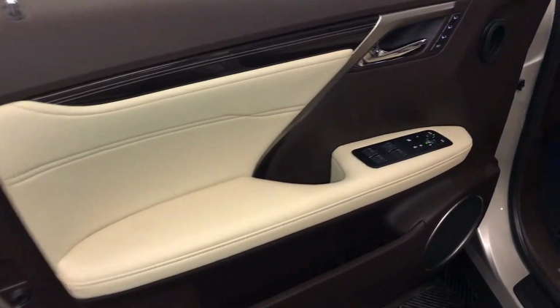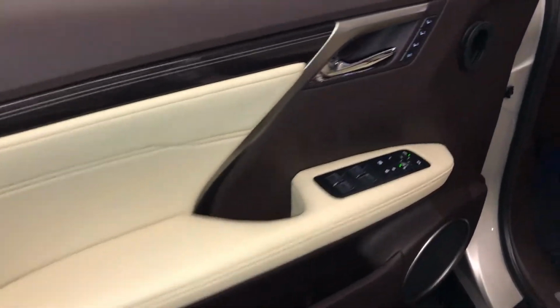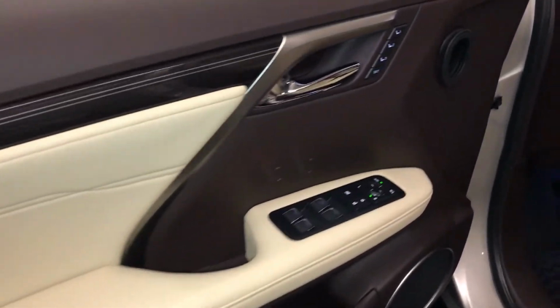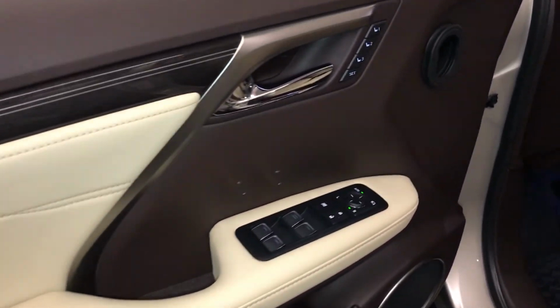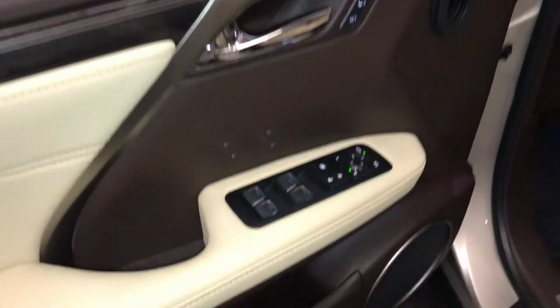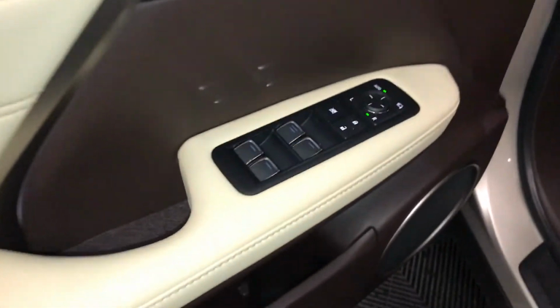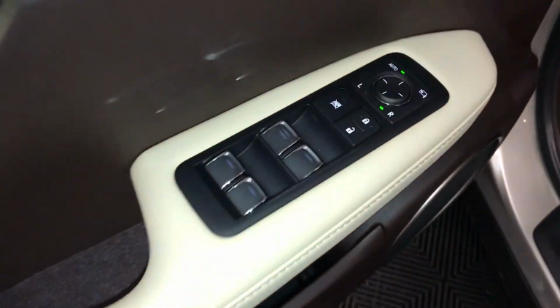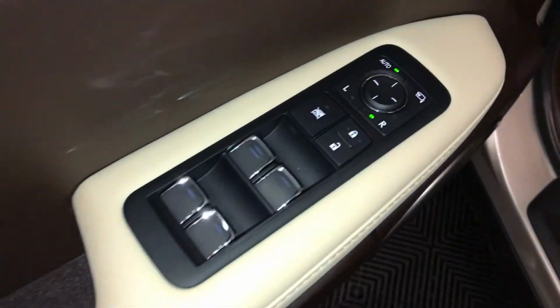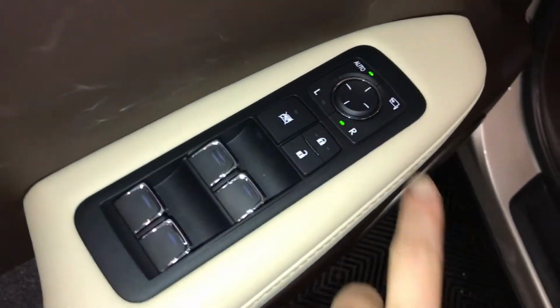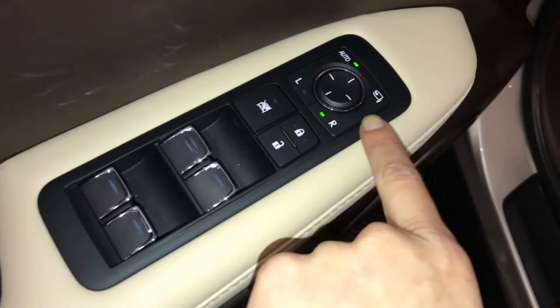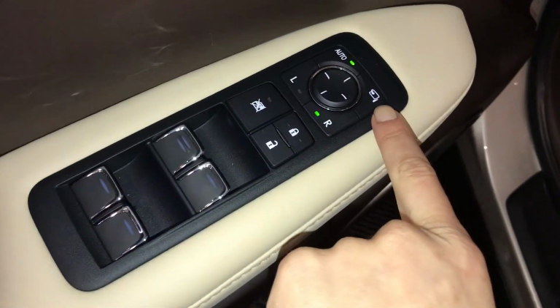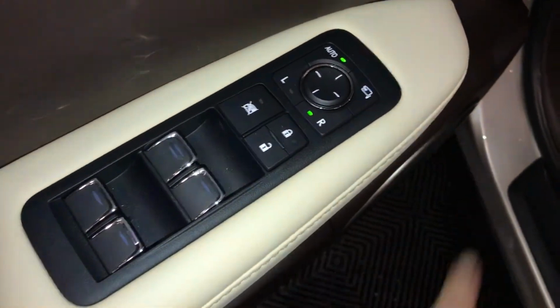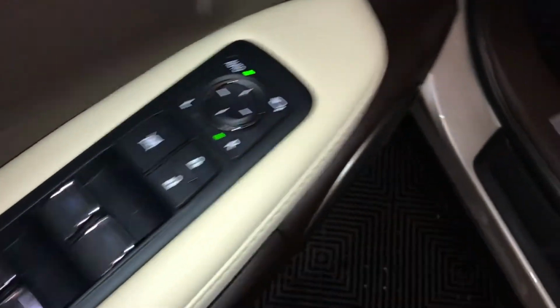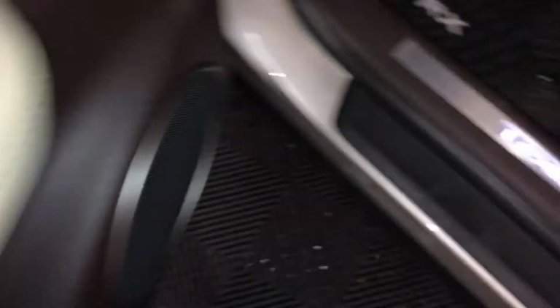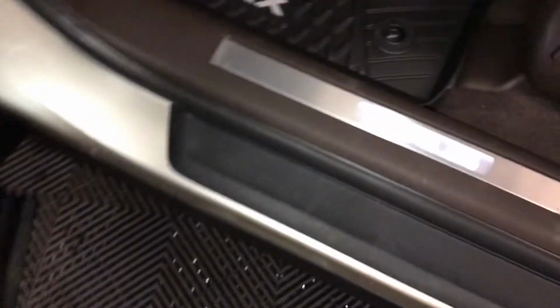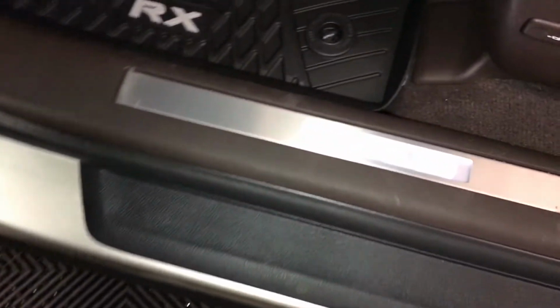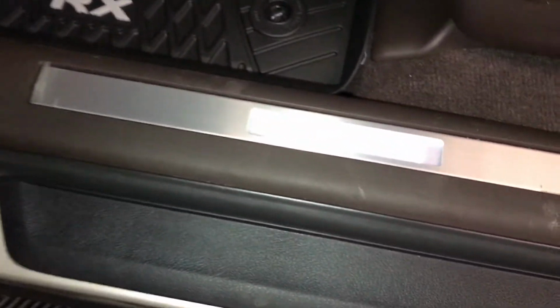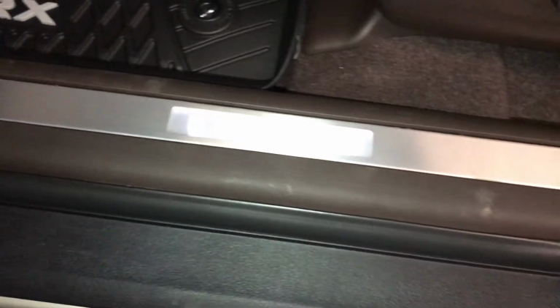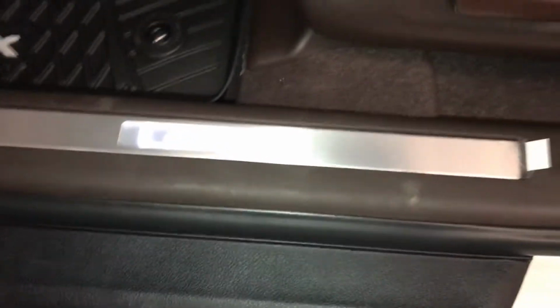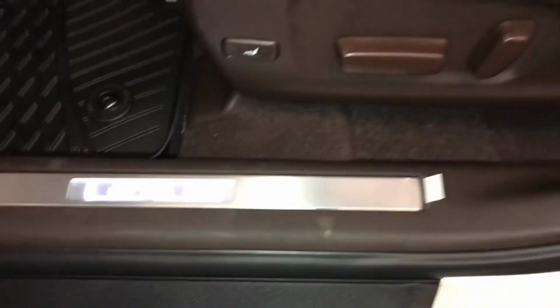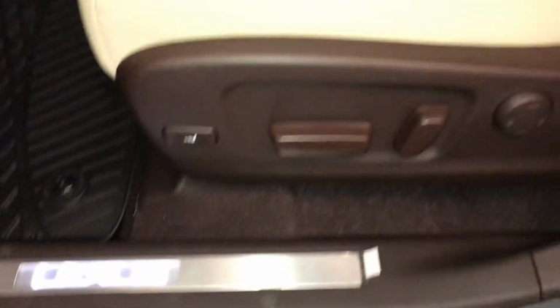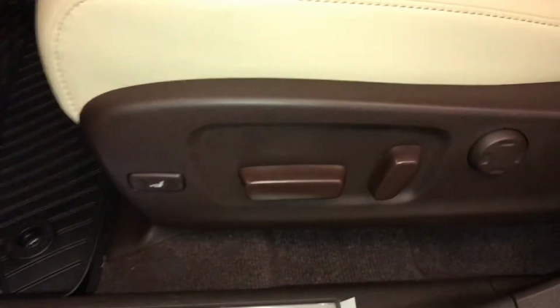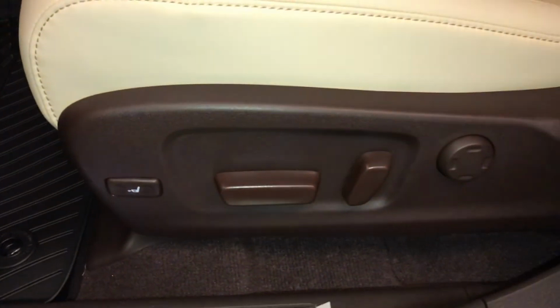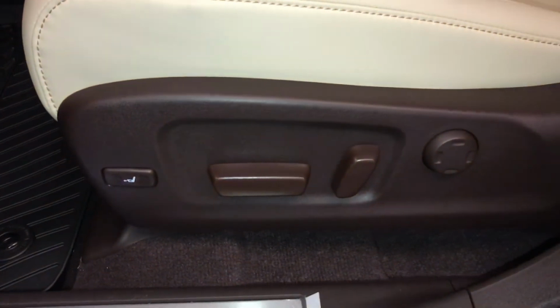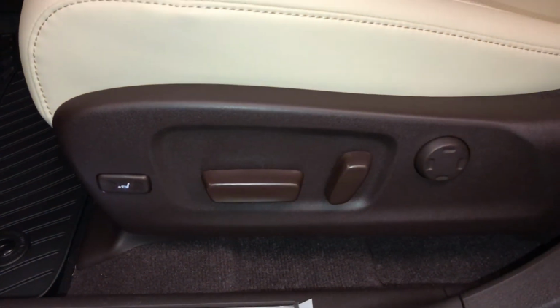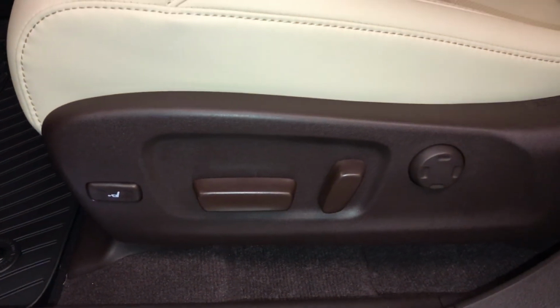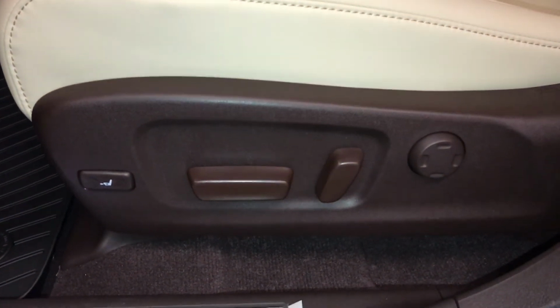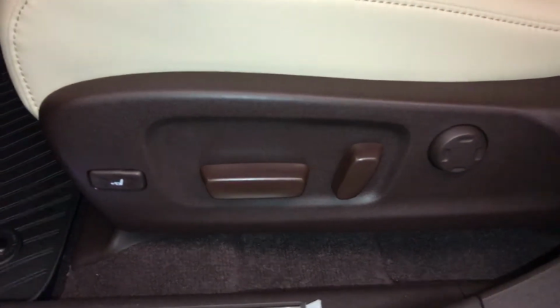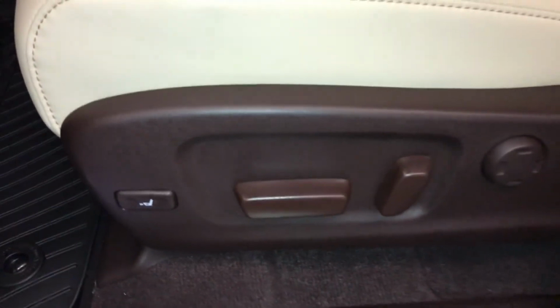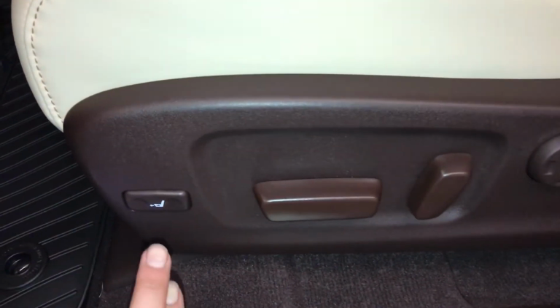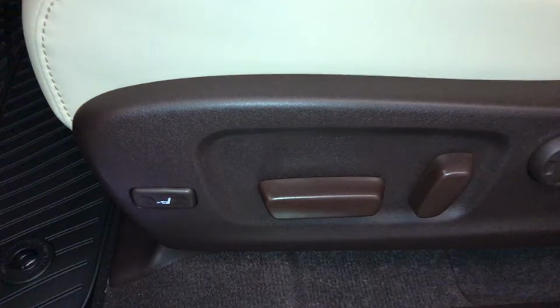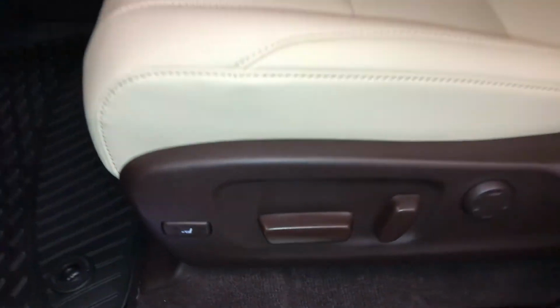Driver's memory, powered windows, locks and side mirrors with power folding, LED illuminate Lexus doorsill trim, 10-way power adjustable front seats with 4-way lumbar support and power thigh support.